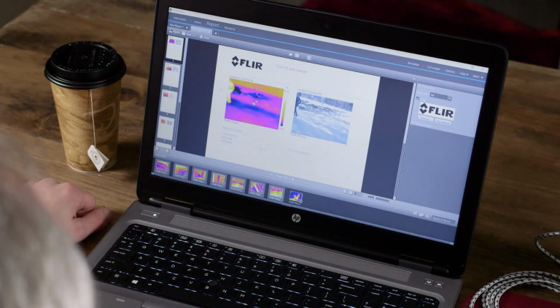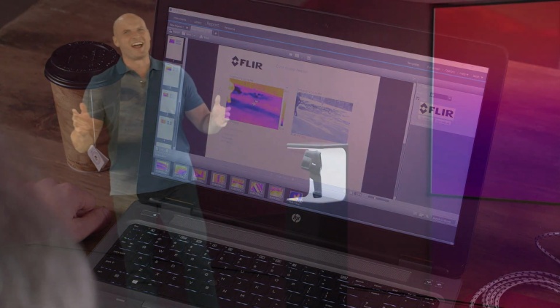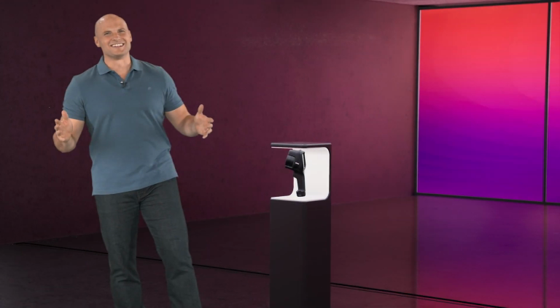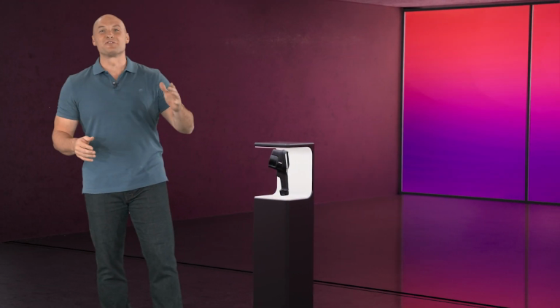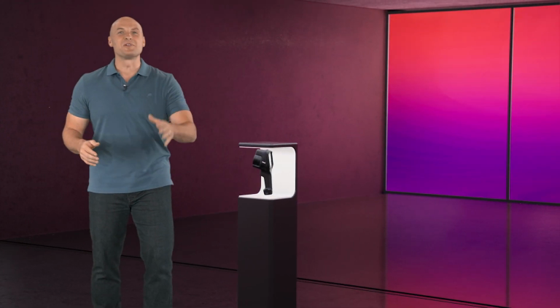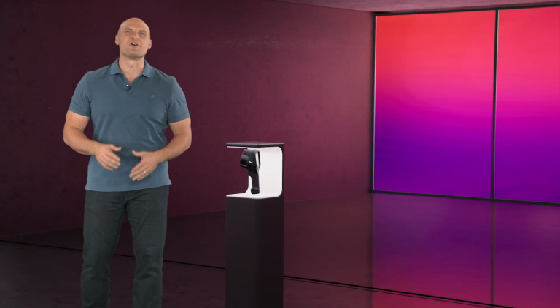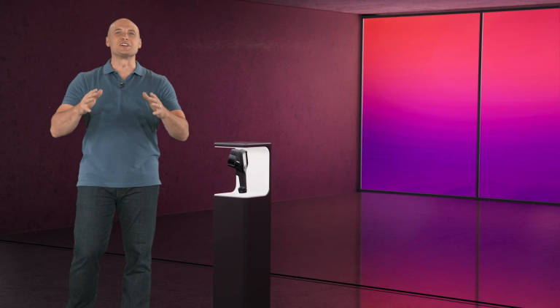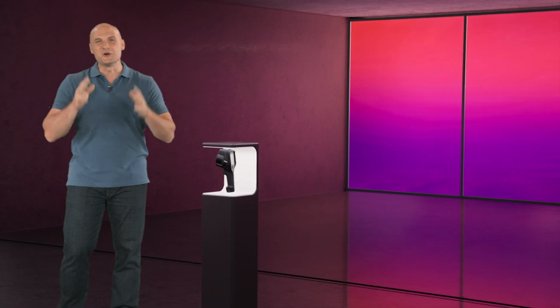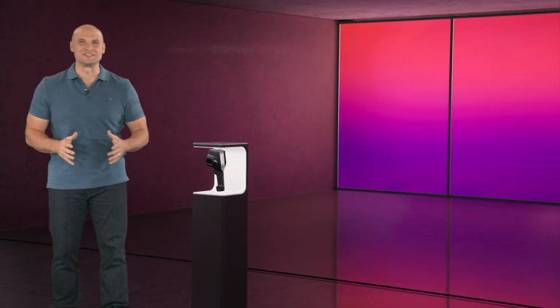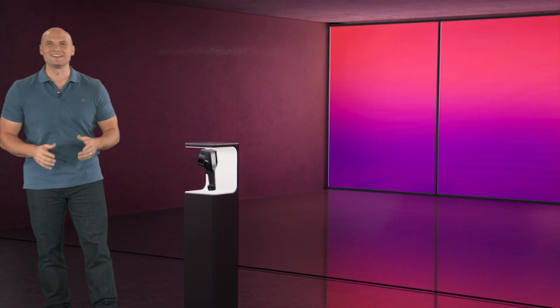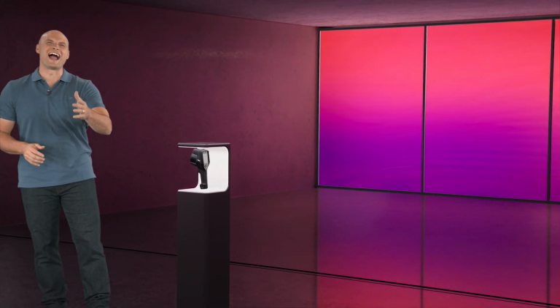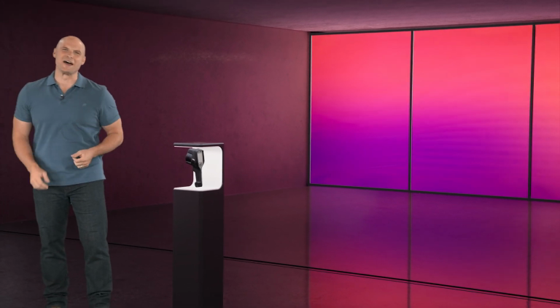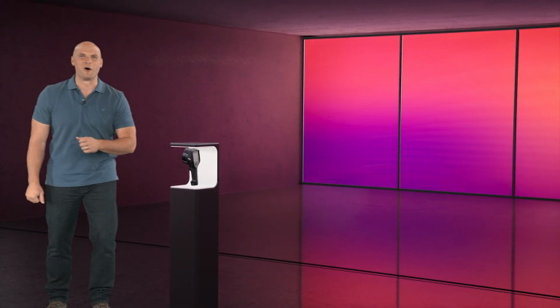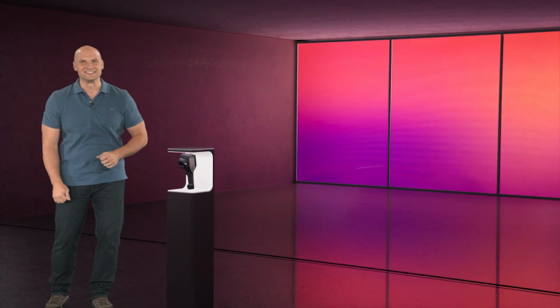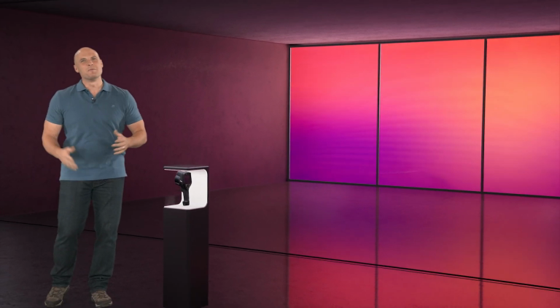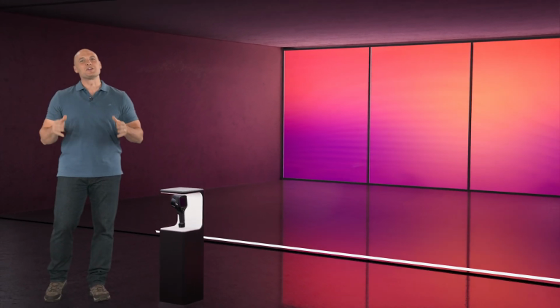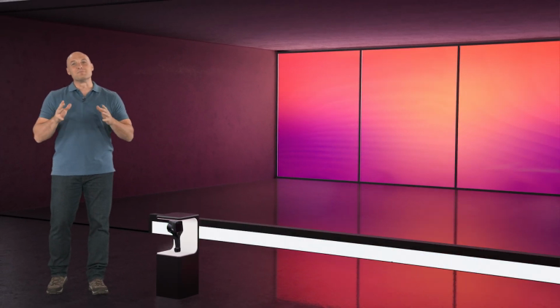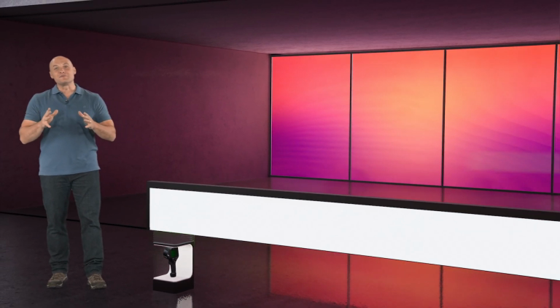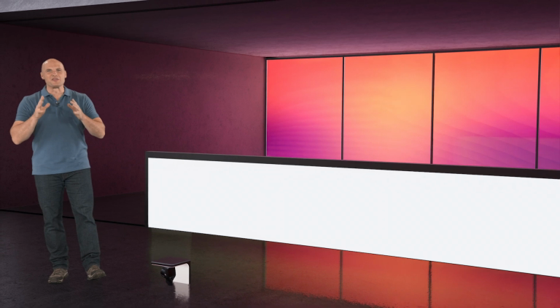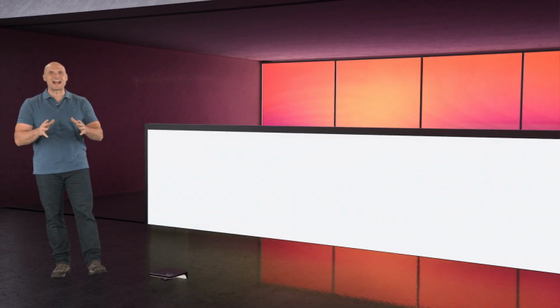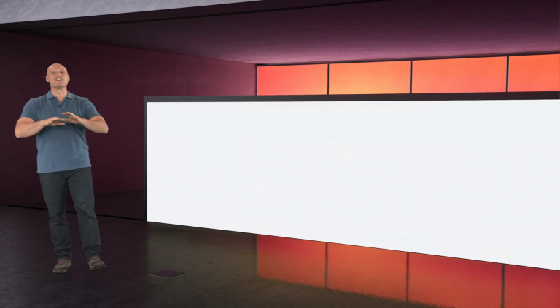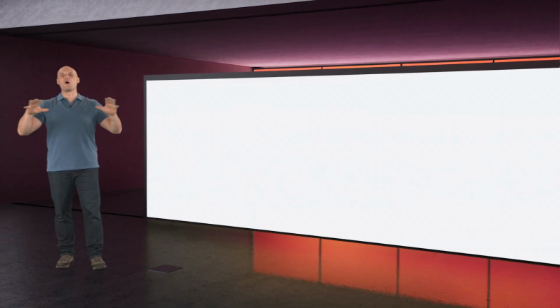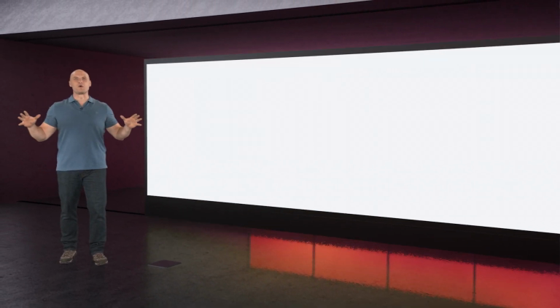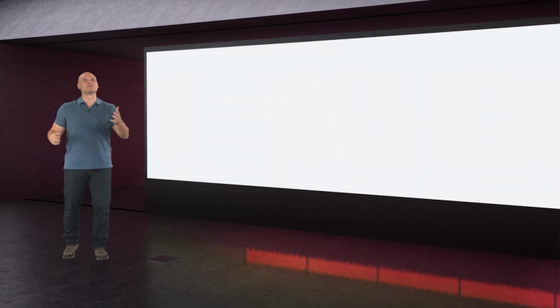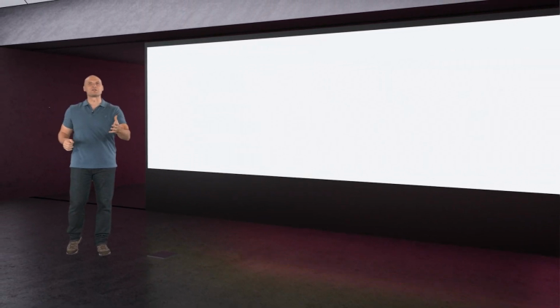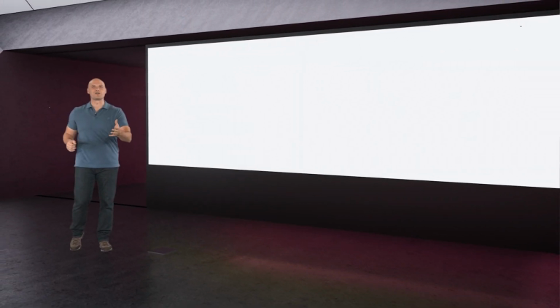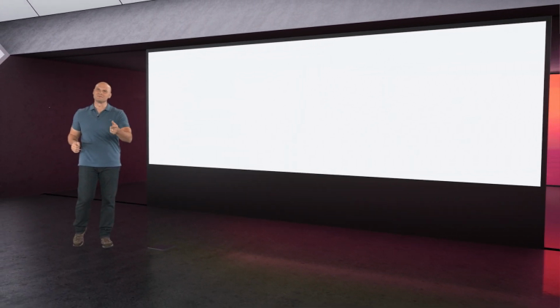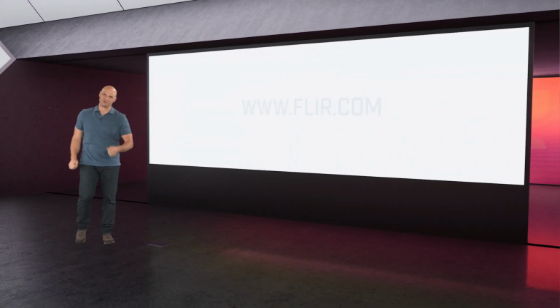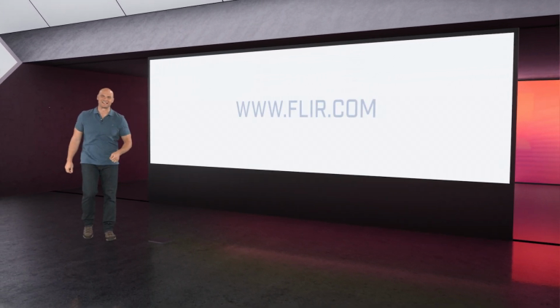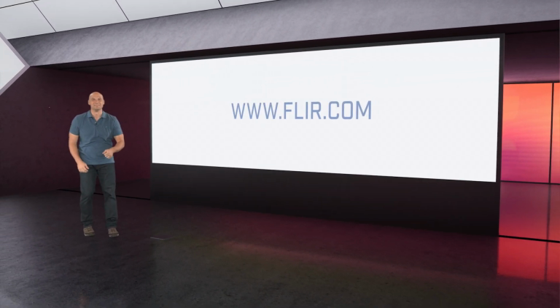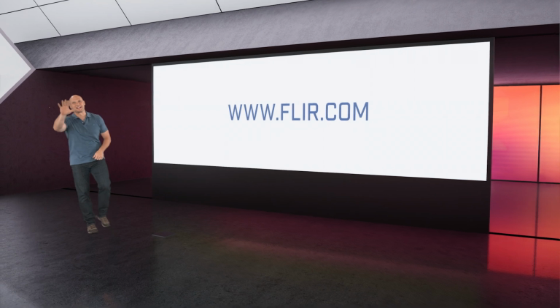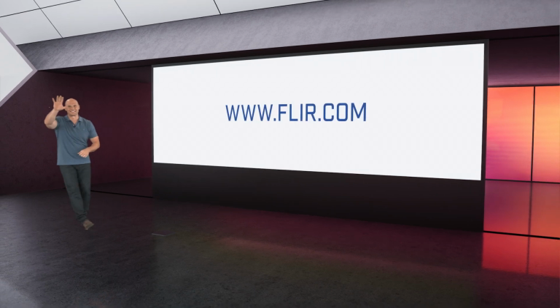All right guys, I had fun playing with one of FLIR's coolest new toys — I hope you had fun watching. Remember, you can find more info on this camera and all the equipment in FLIR's personal arsenal at FLIR.com. We'll catch you next time.